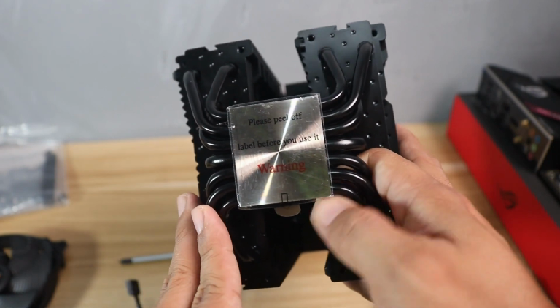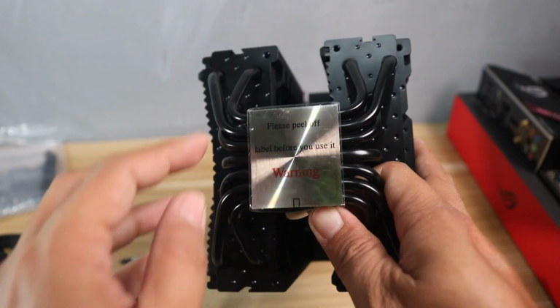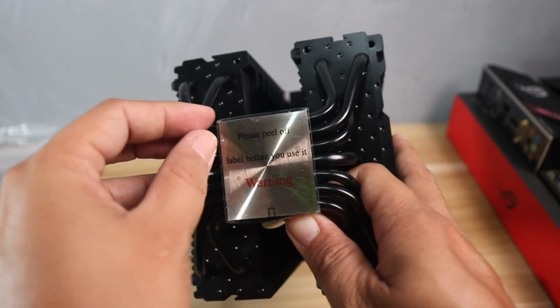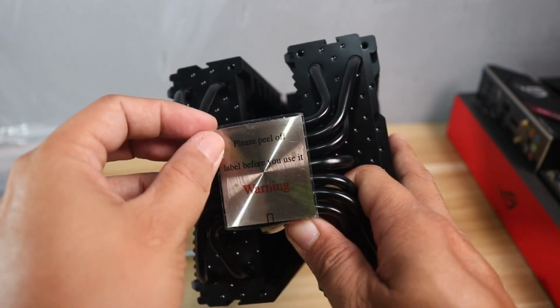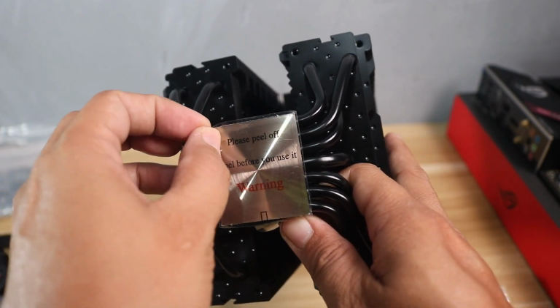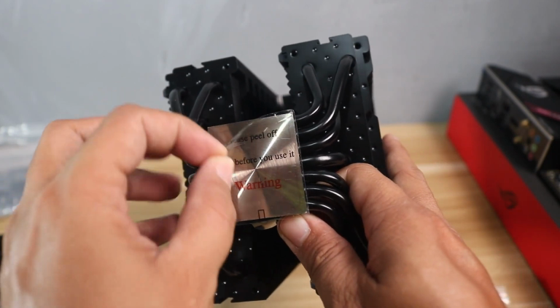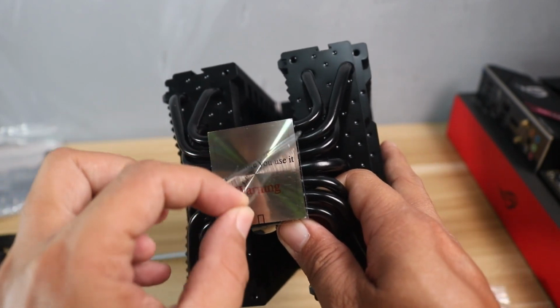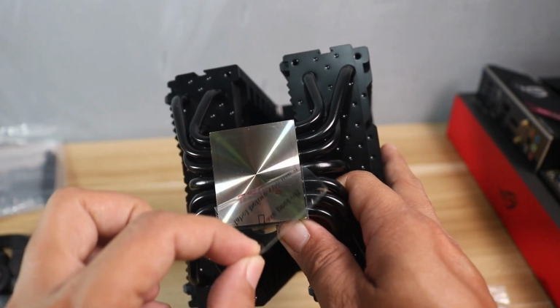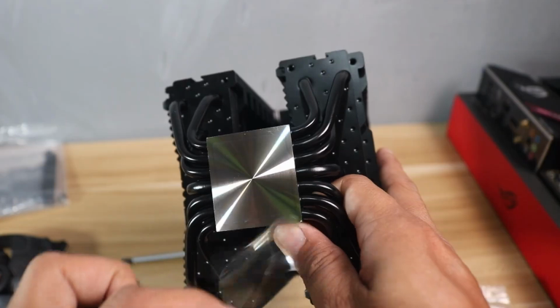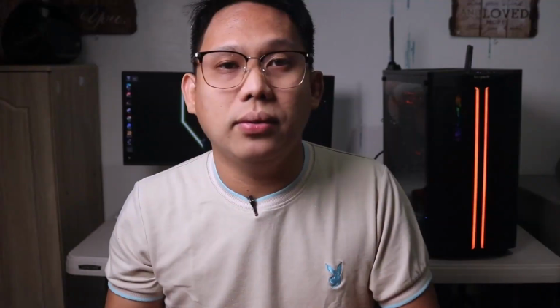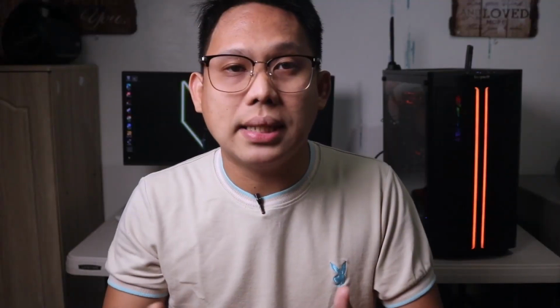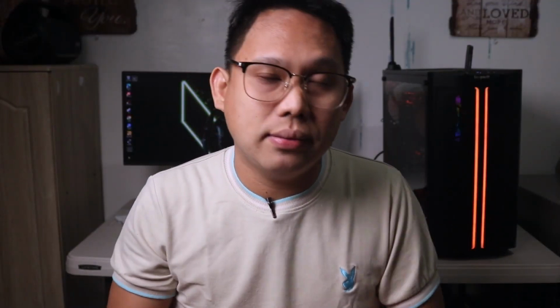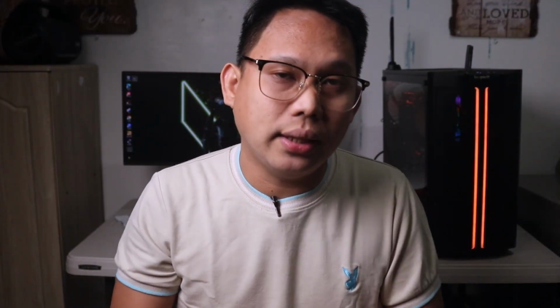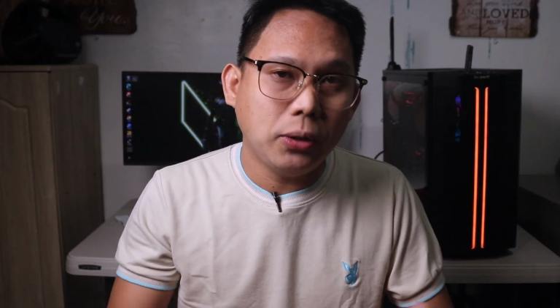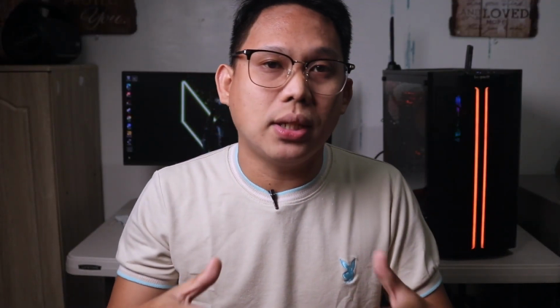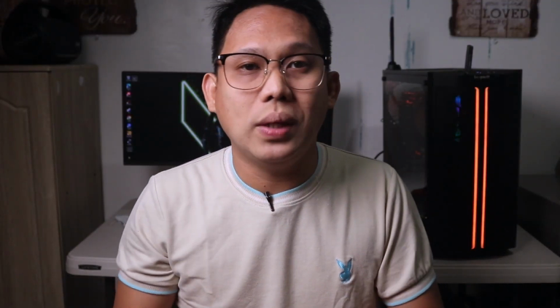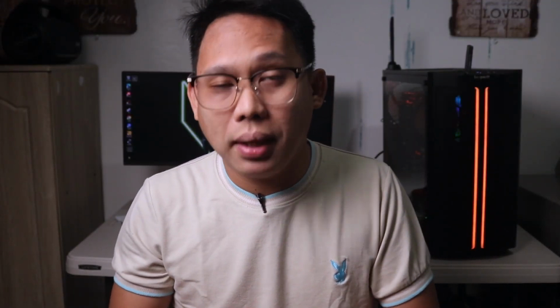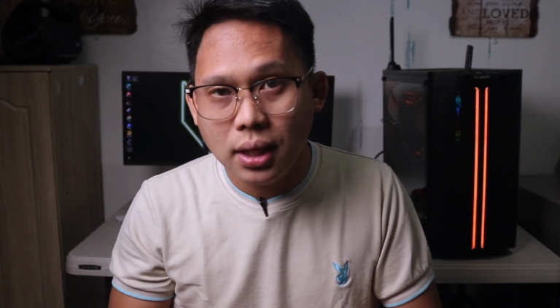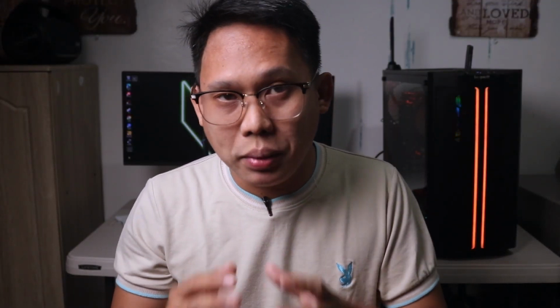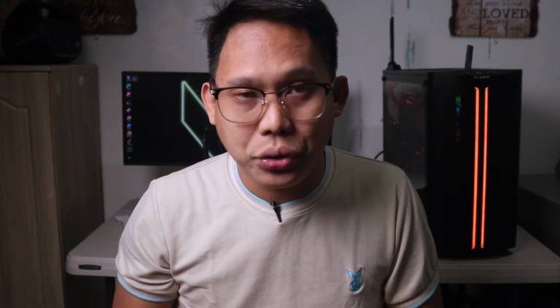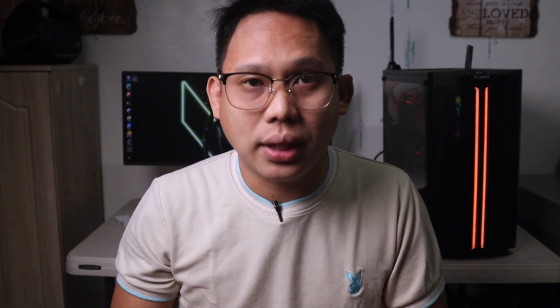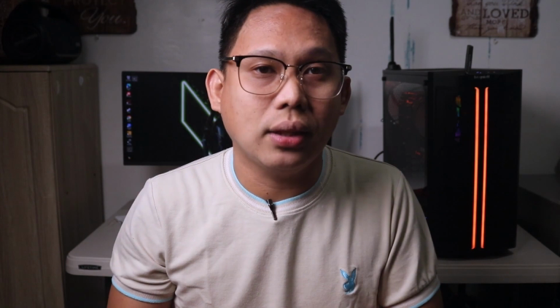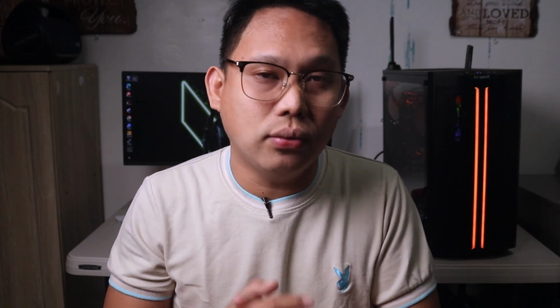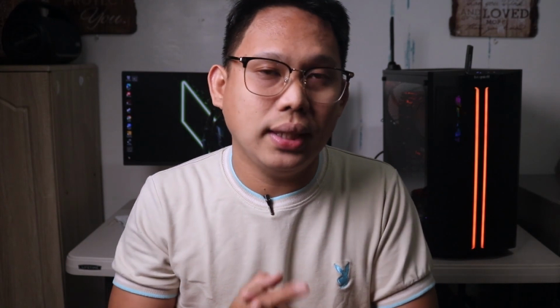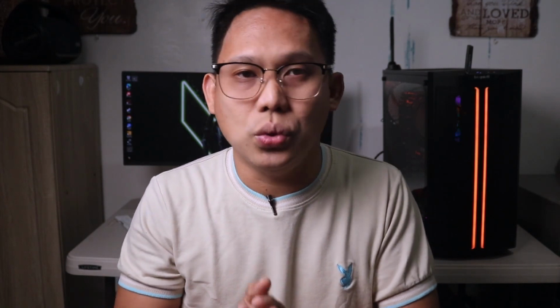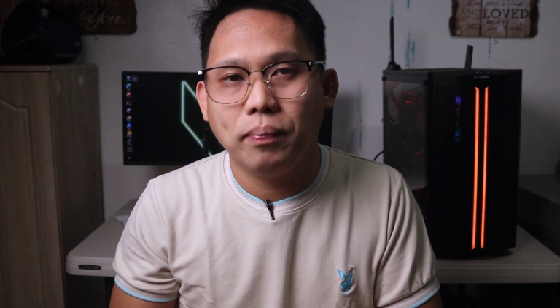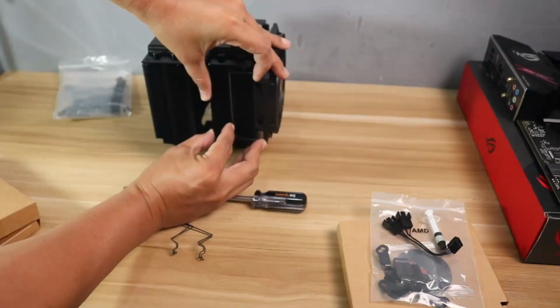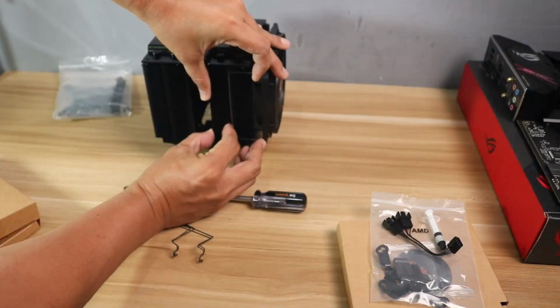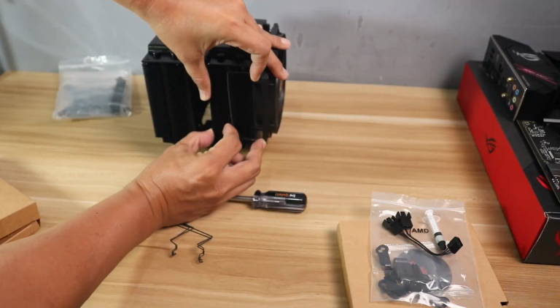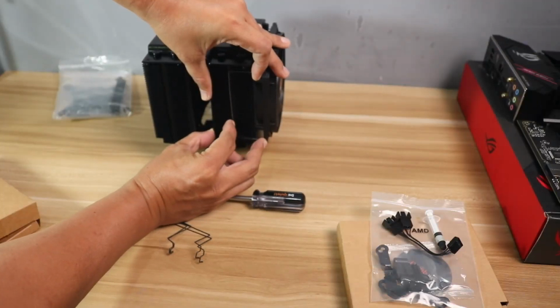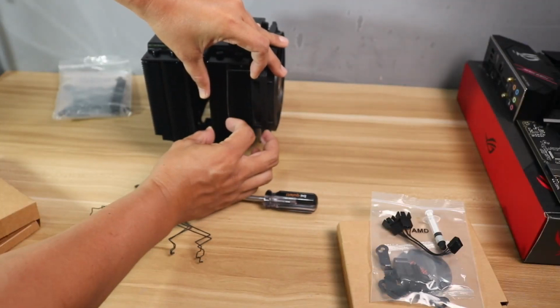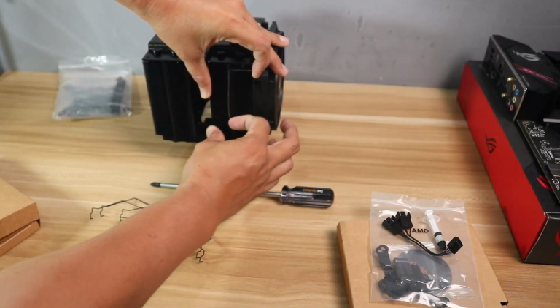Also make sure to remove the plastic cover from the copper plate of the CPU cooler. Many people always forget to remove the plastic cover and their thermals are always a mess, so make sure to check that to avoid issues. Once the mounting bracket and thermal paste are done, proceed to the next step.